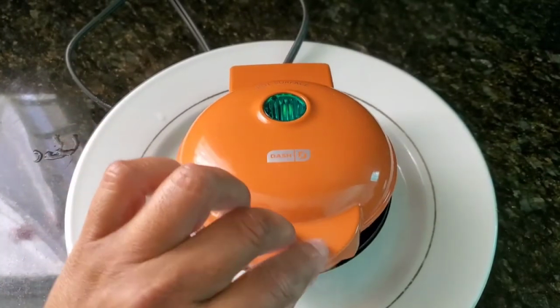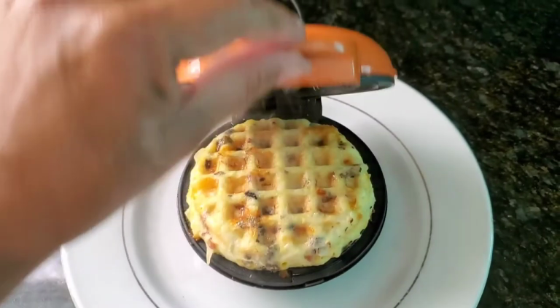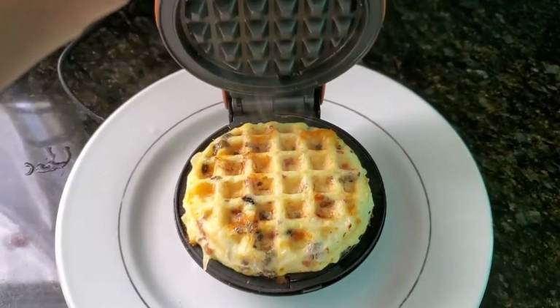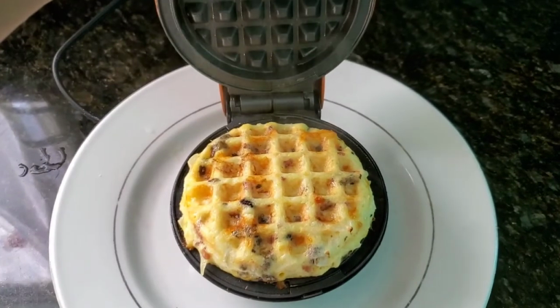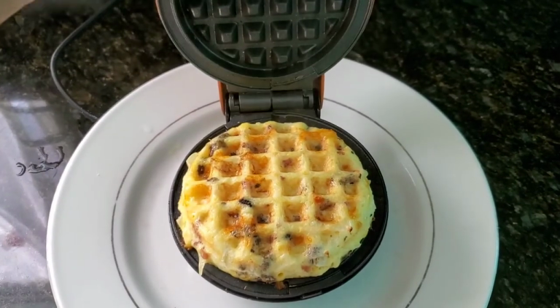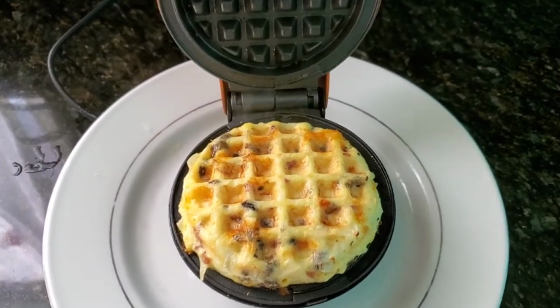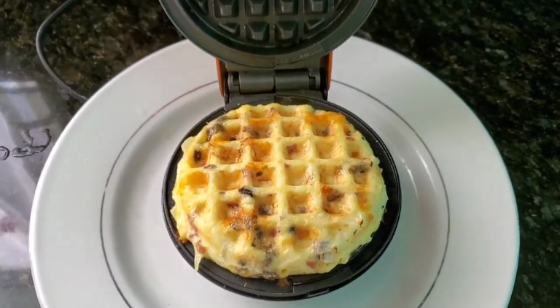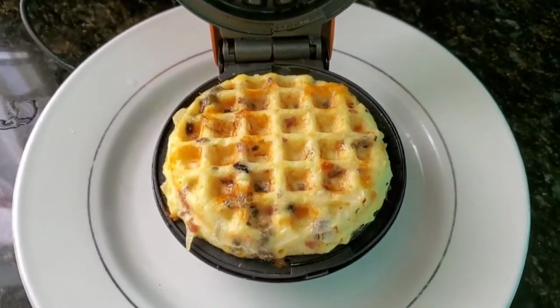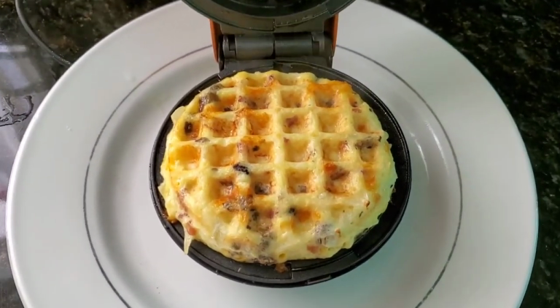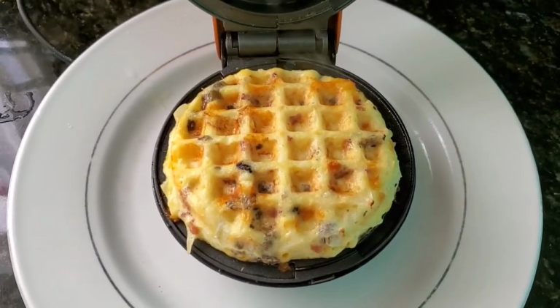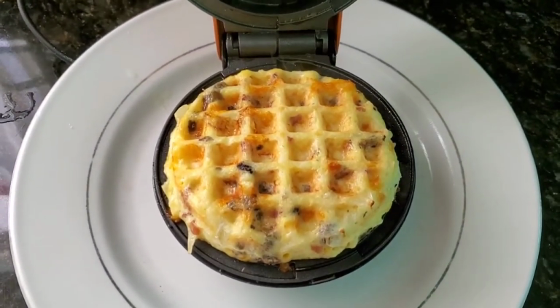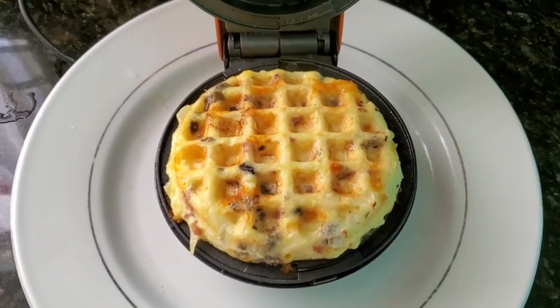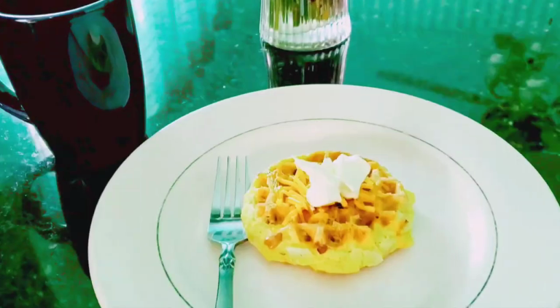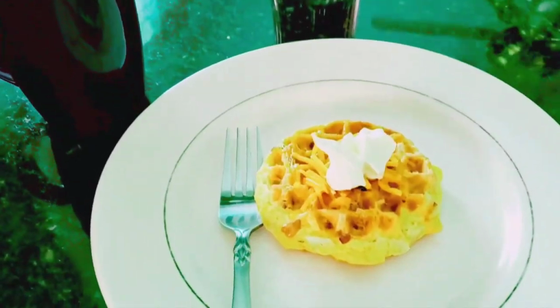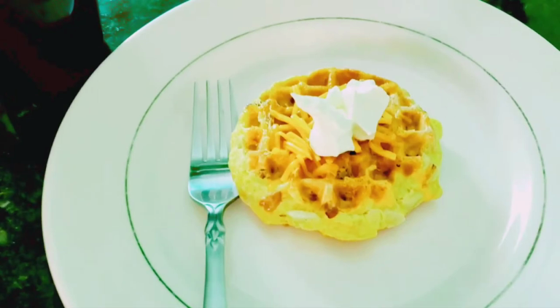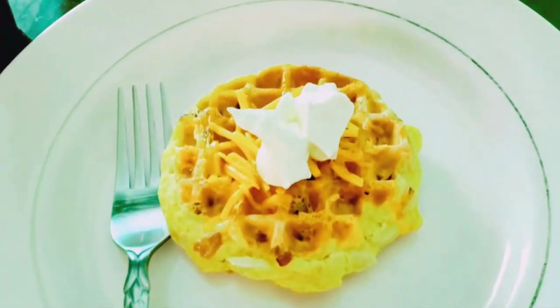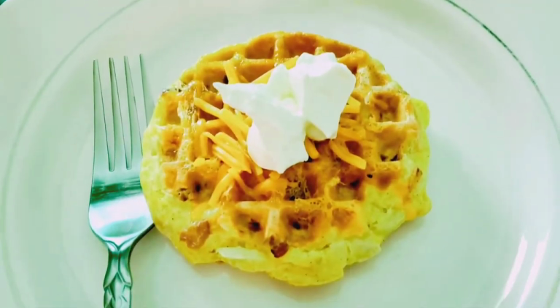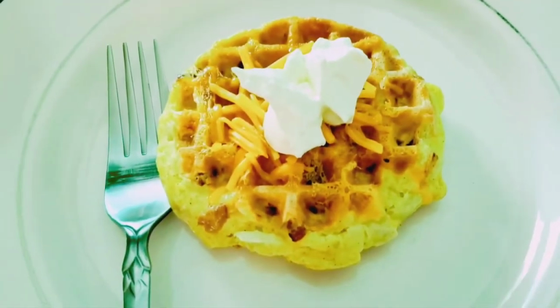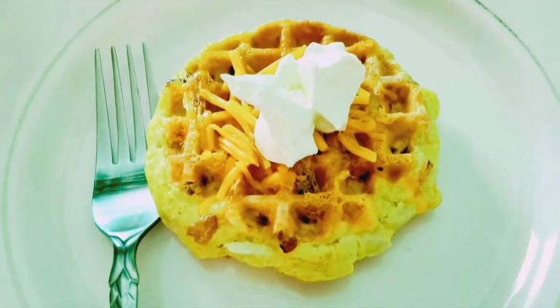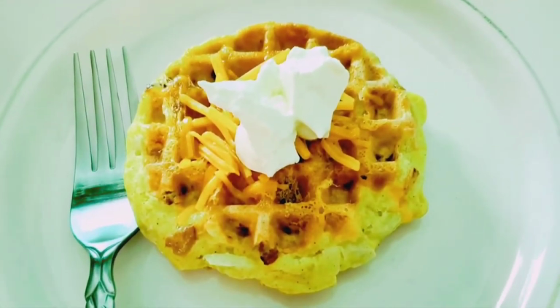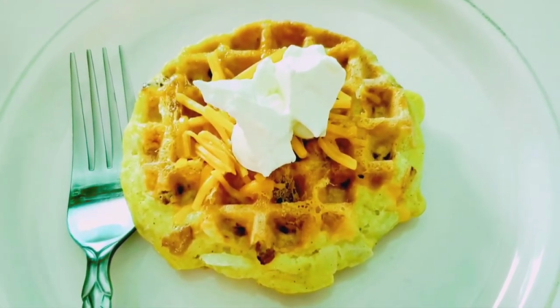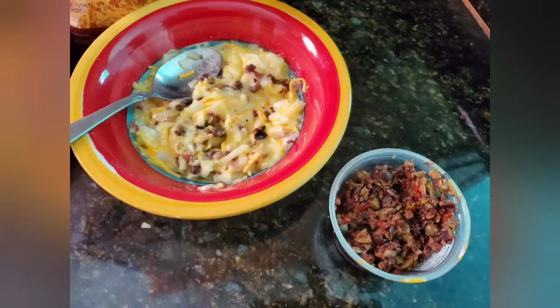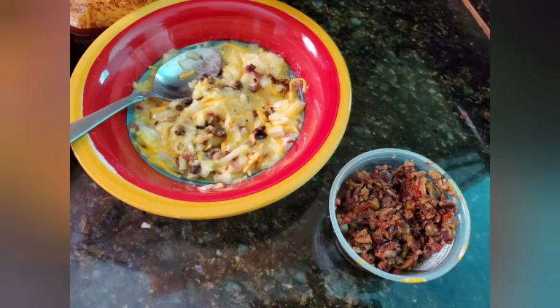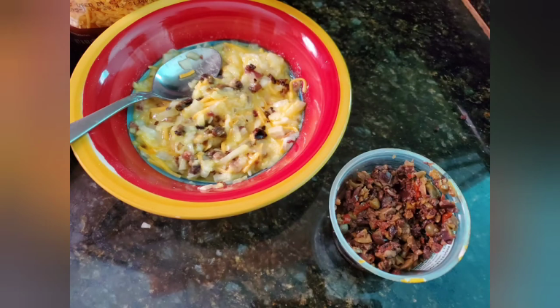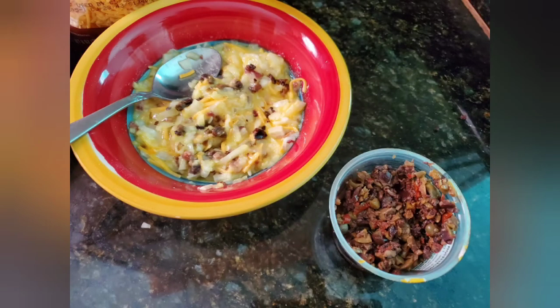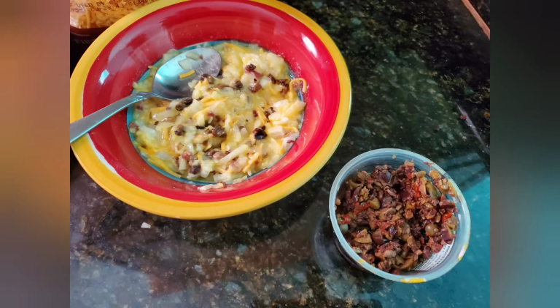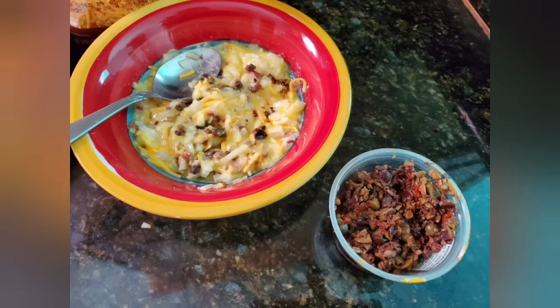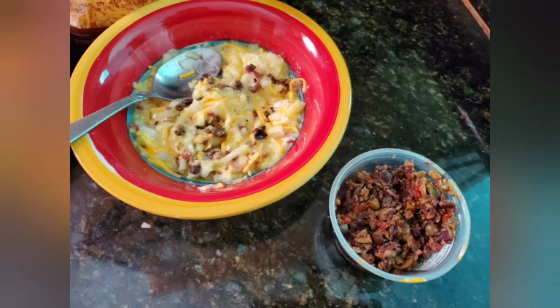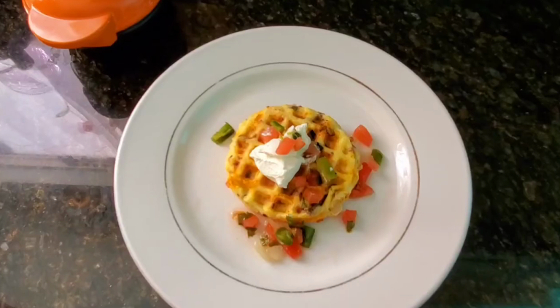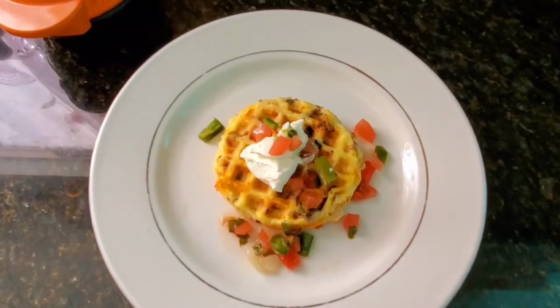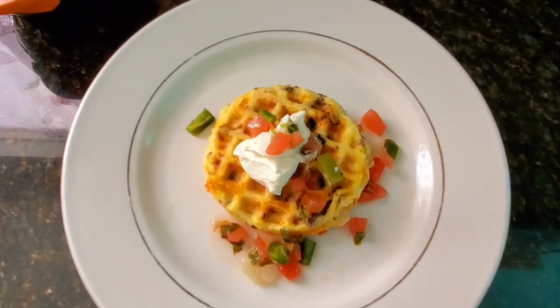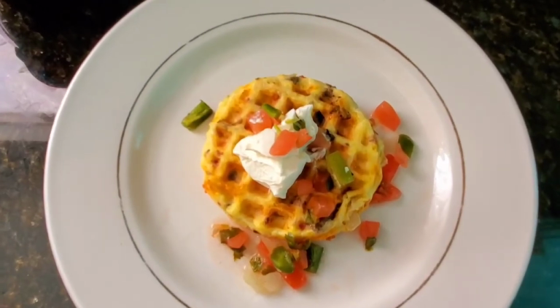Once it's cooked the way you like it you can garnish it with sour cream, chives, cheese, anything you like. I made one variation of the tortilla using Spanish olives and the result turned out fantastic.